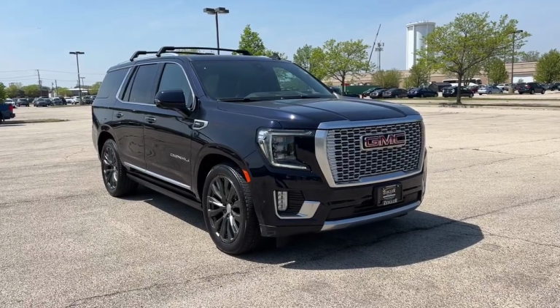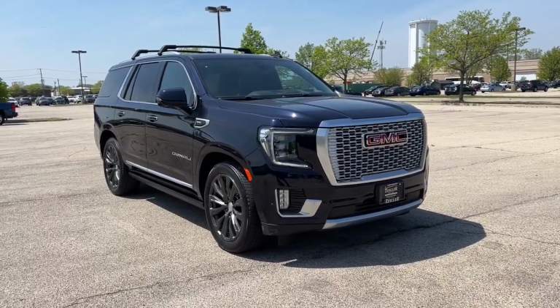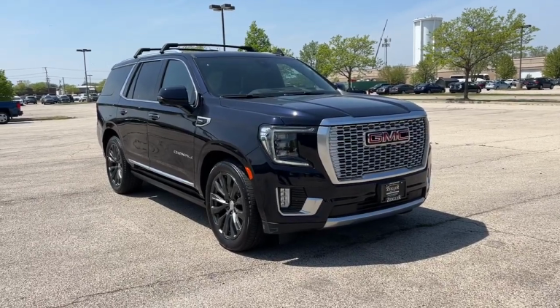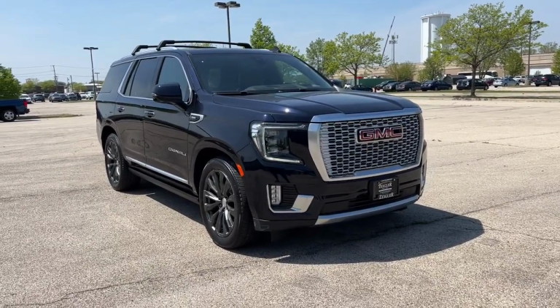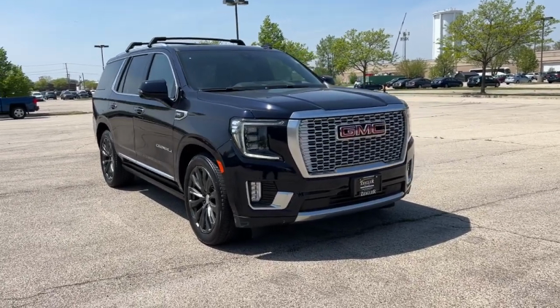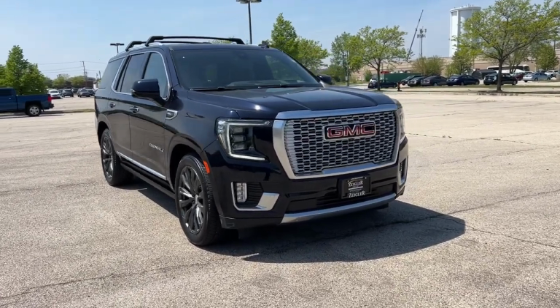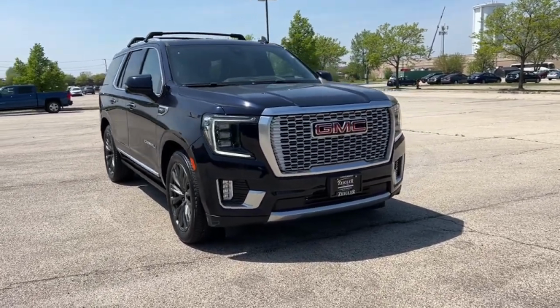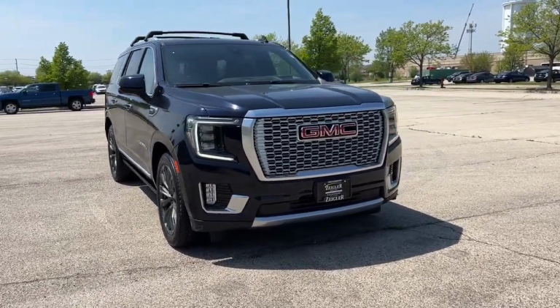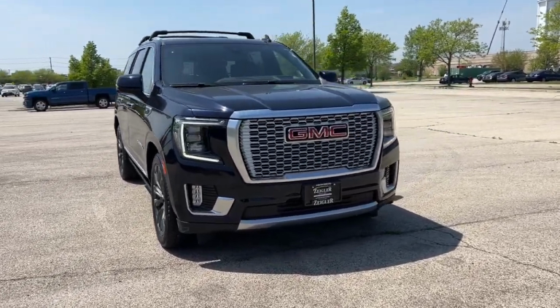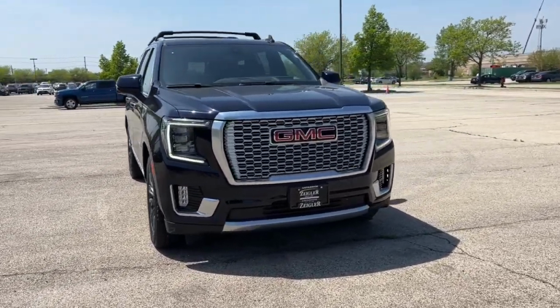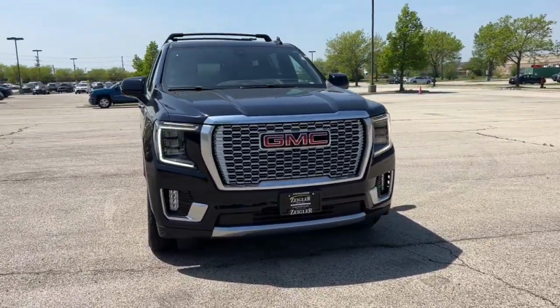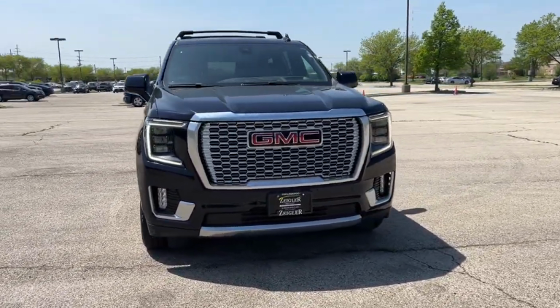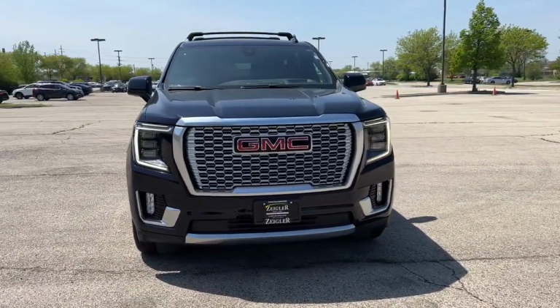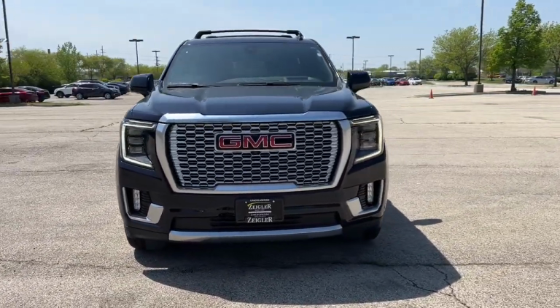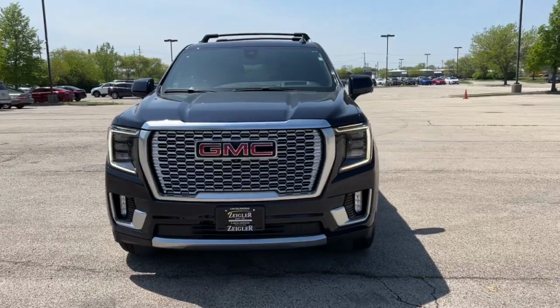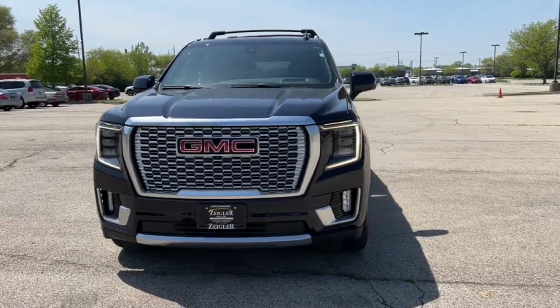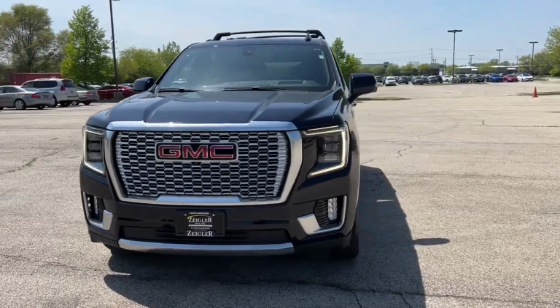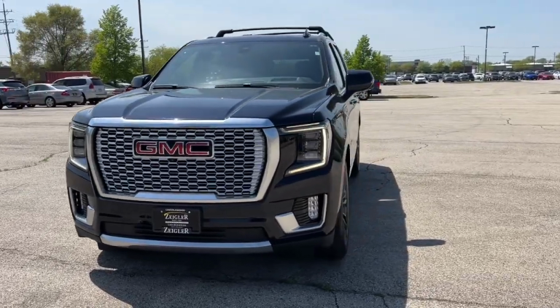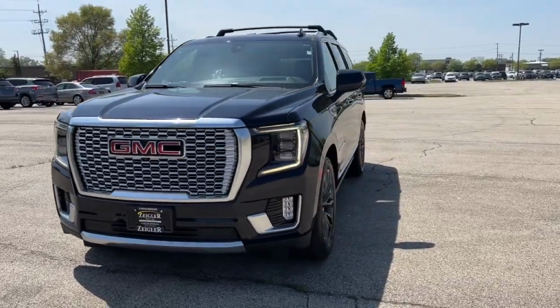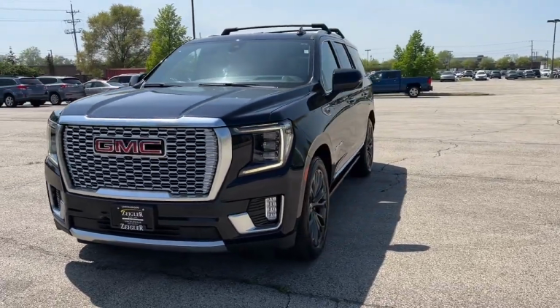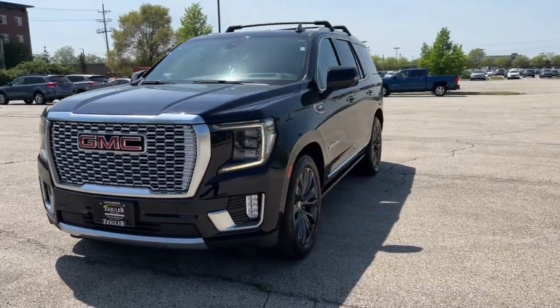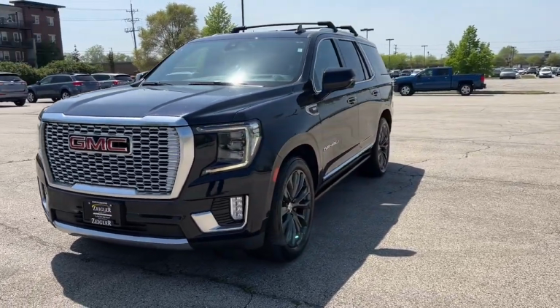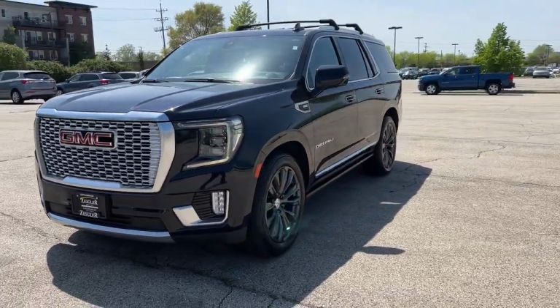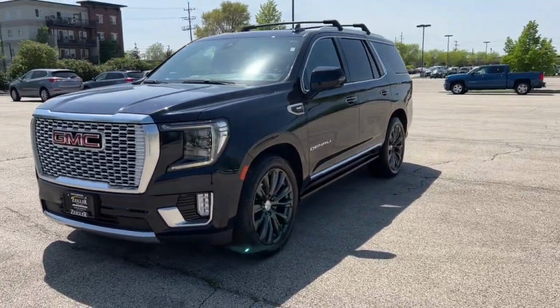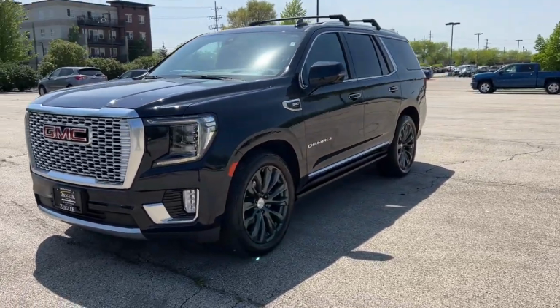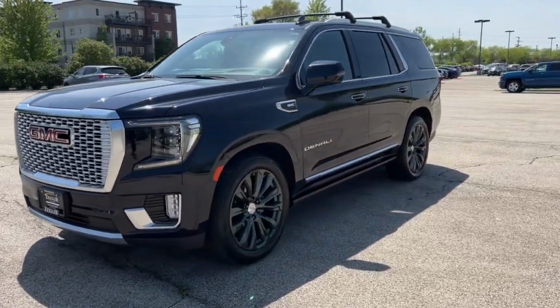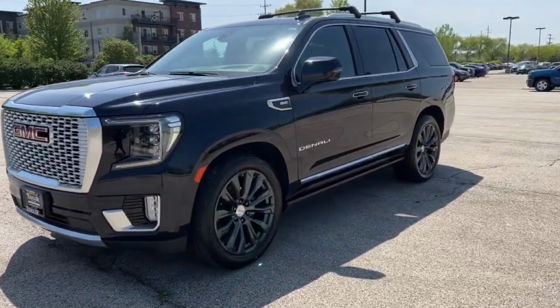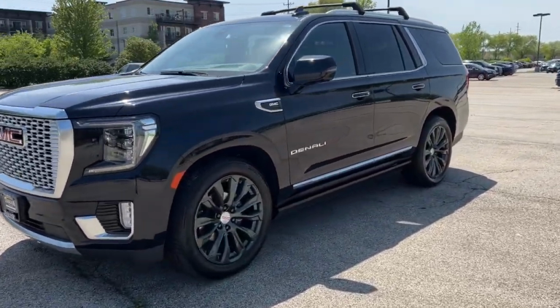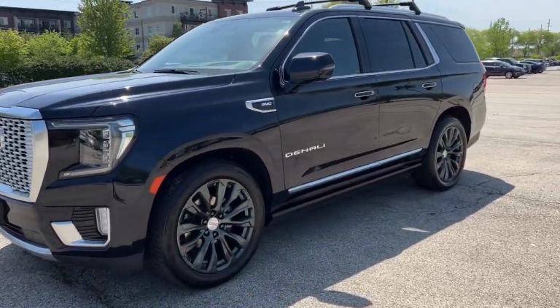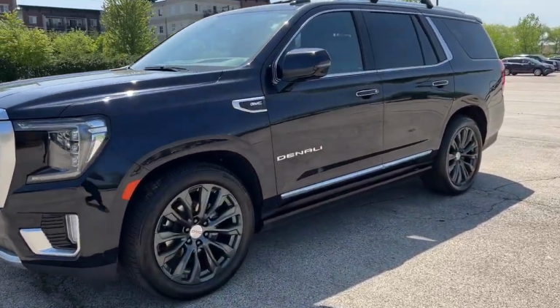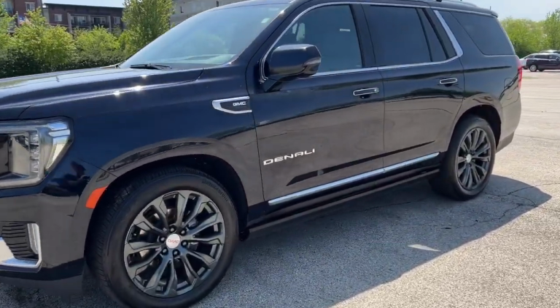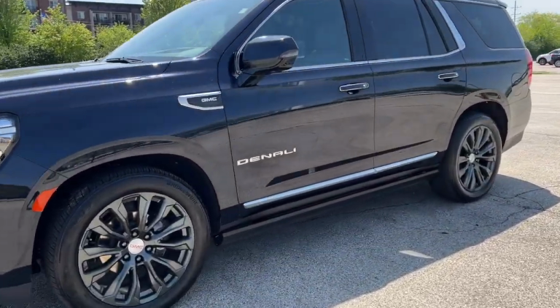Here we have a beautiful GMC Yukon Denali. This is a 2021 with just over 39,000 miles.